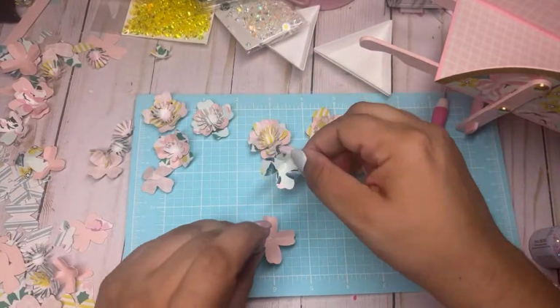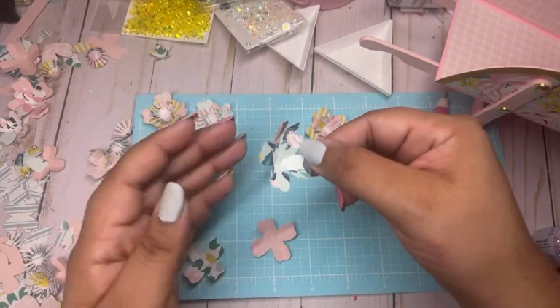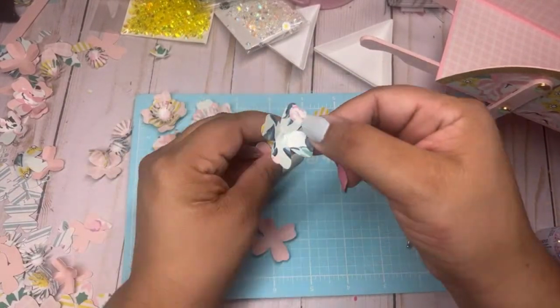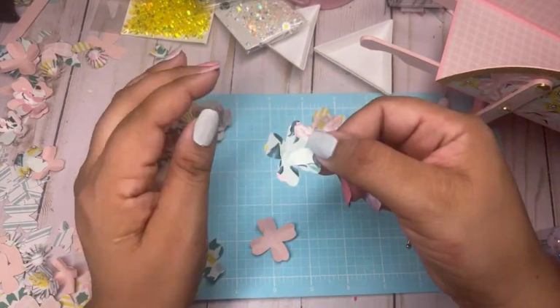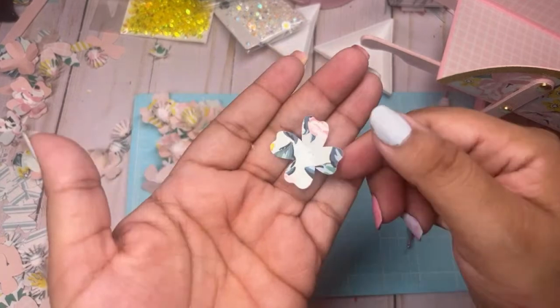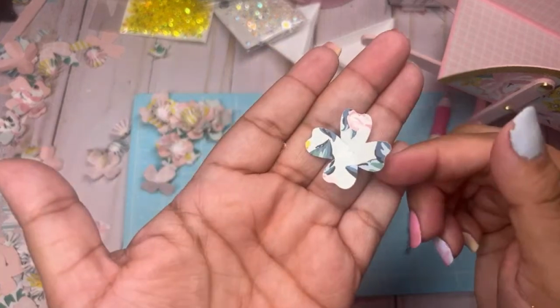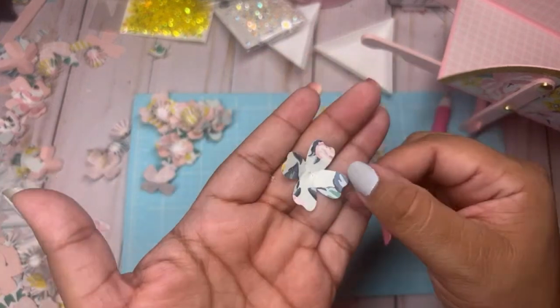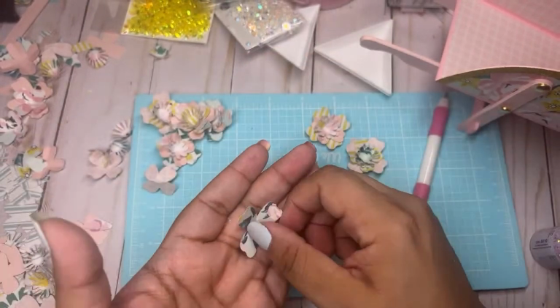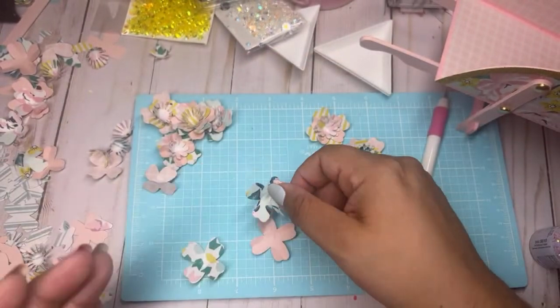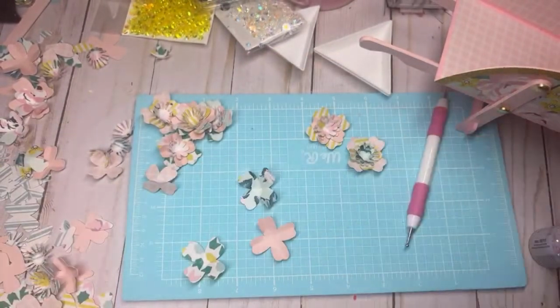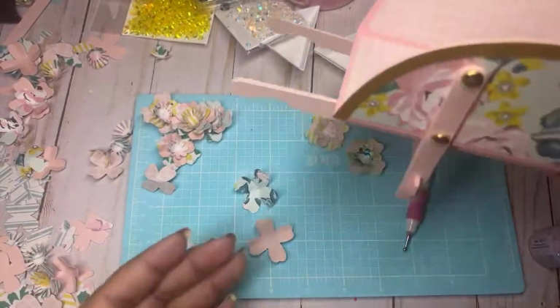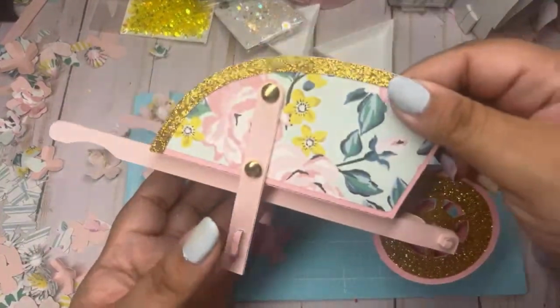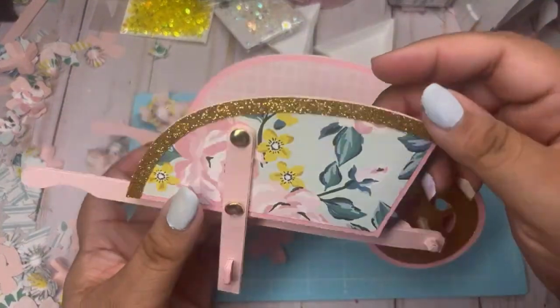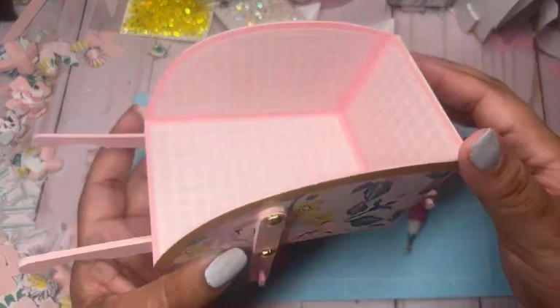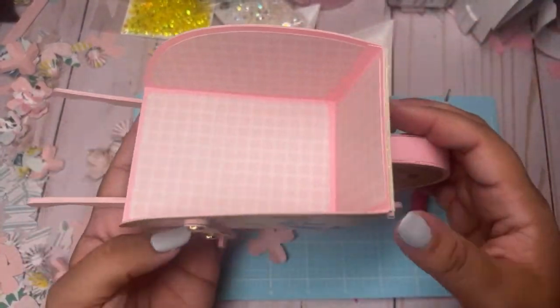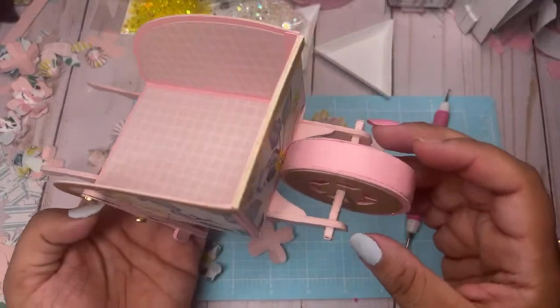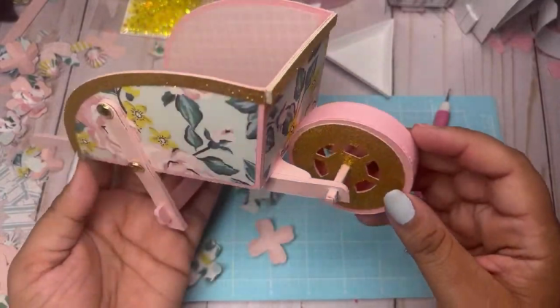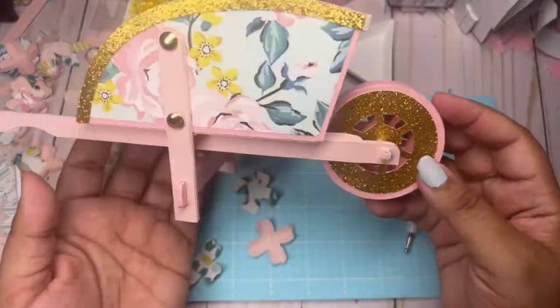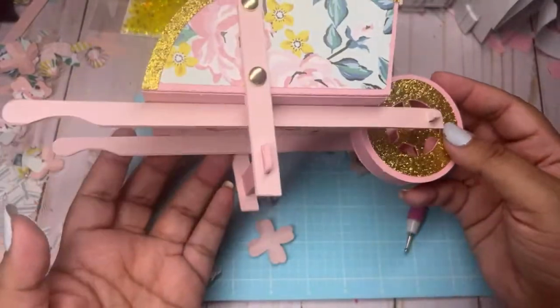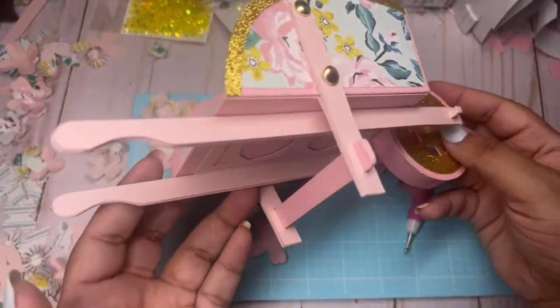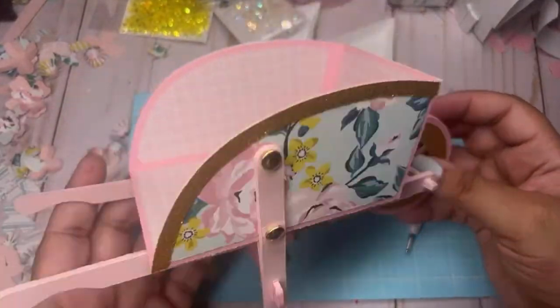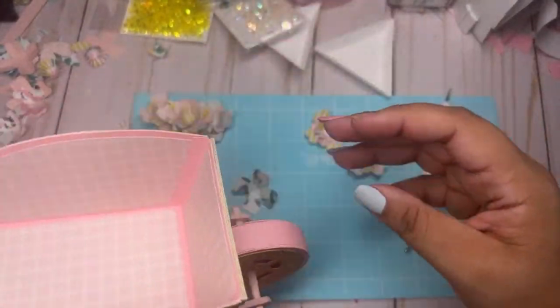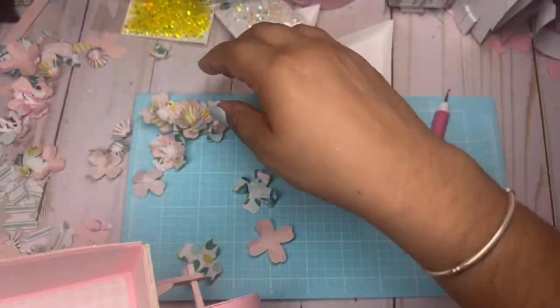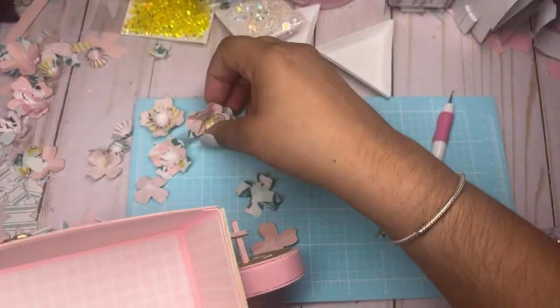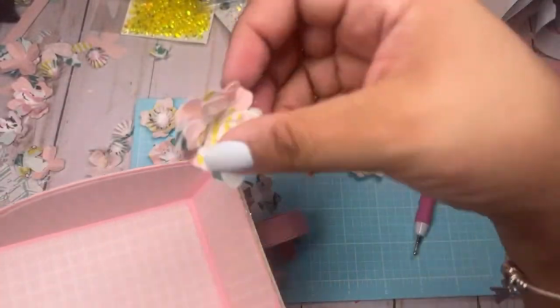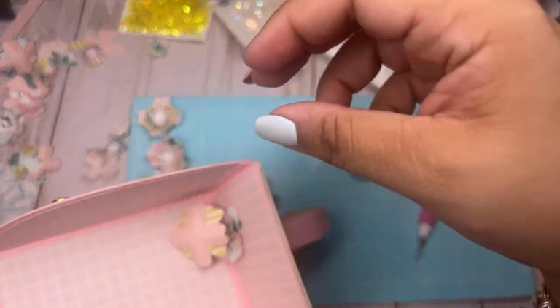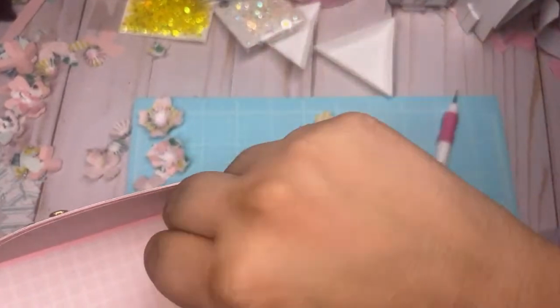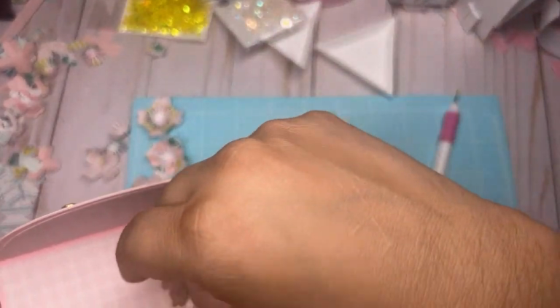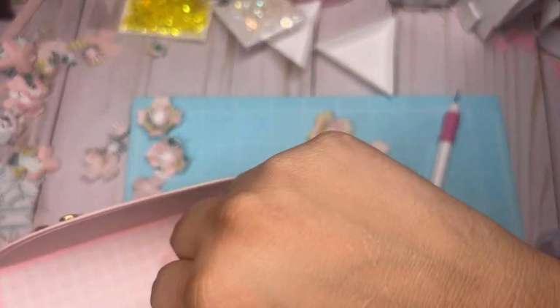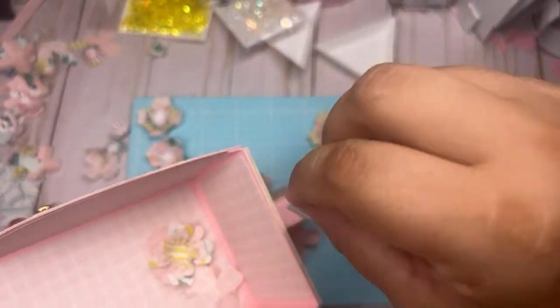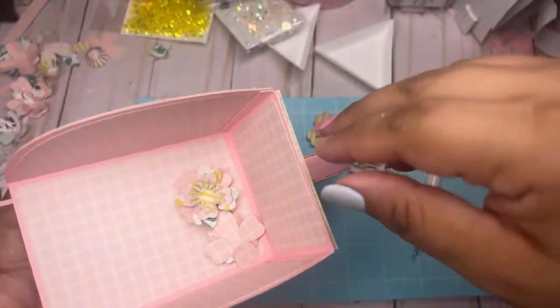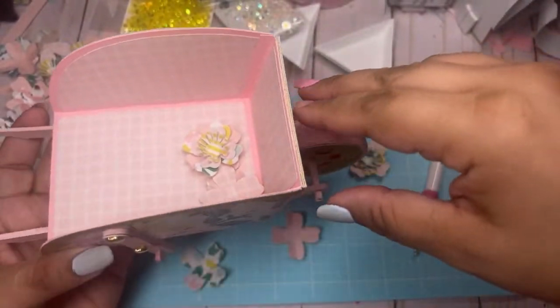Look at how cute guys! I feel like I need another layer under there. Let's do this striped one. These pink ones are 110-pound cardstock so it's hard for me to round them — with these it is a lot easier, you just kind of go in a circle.